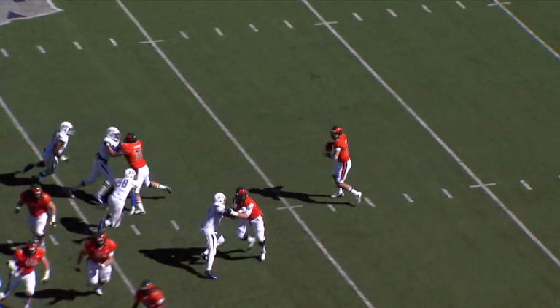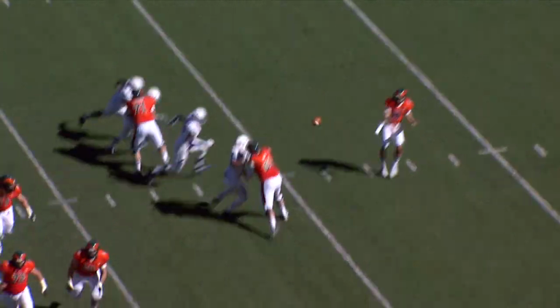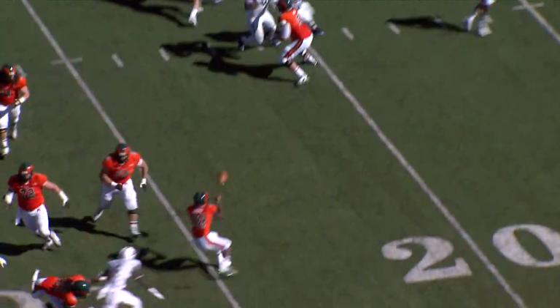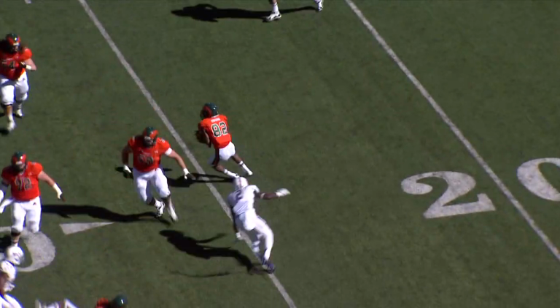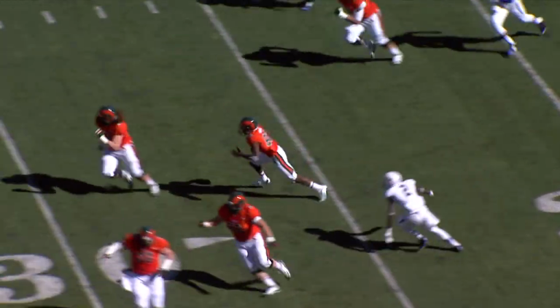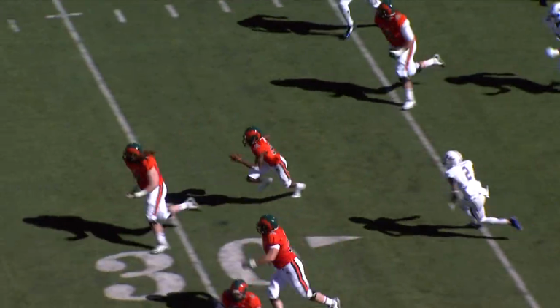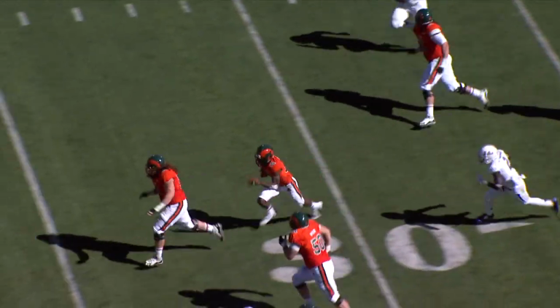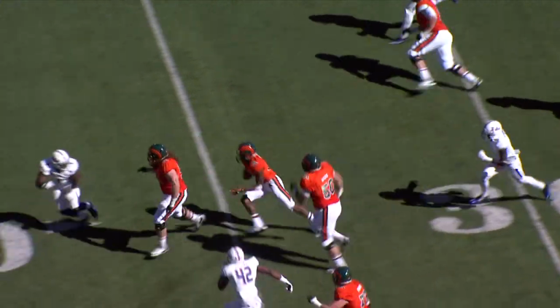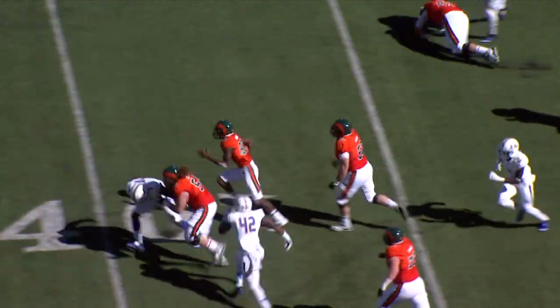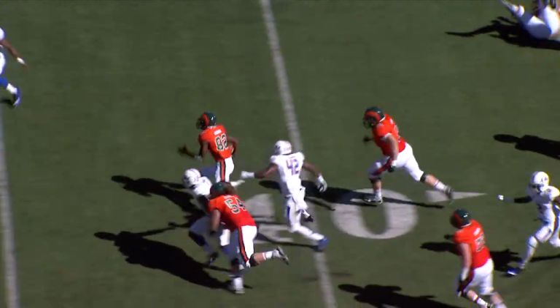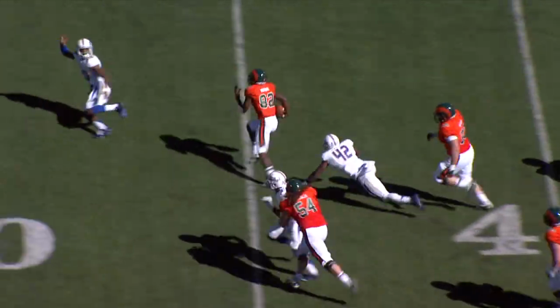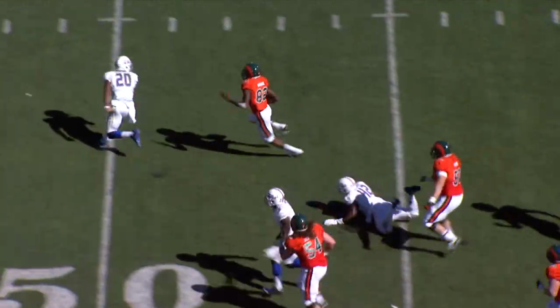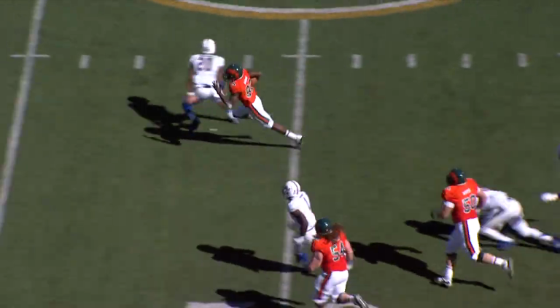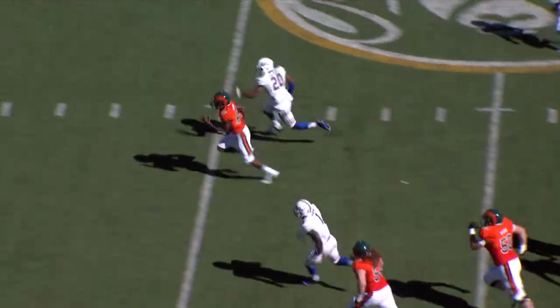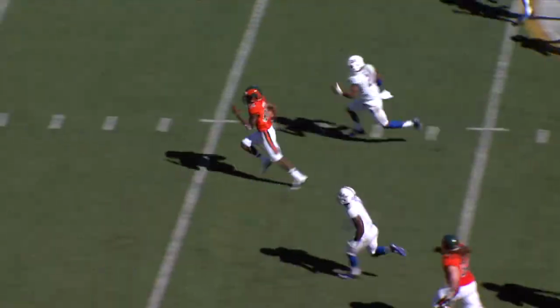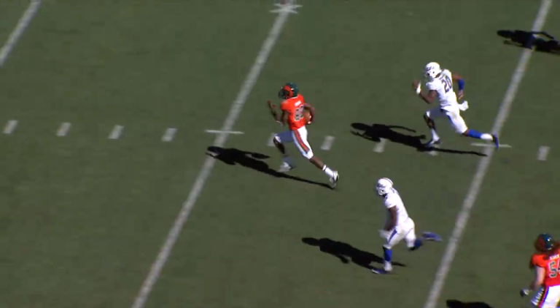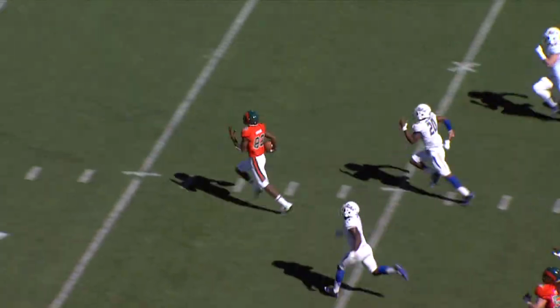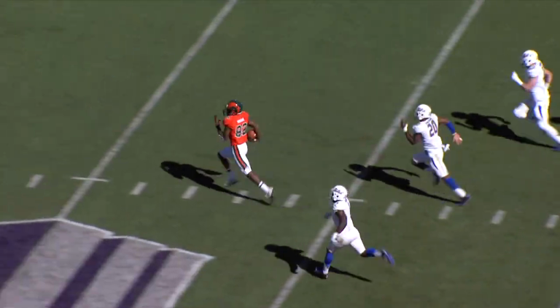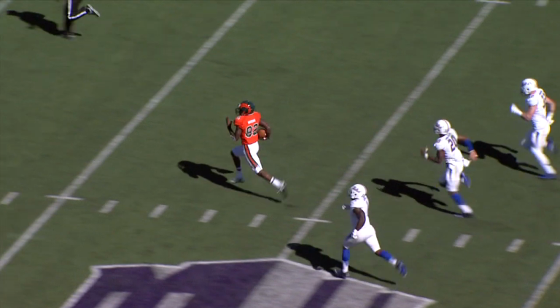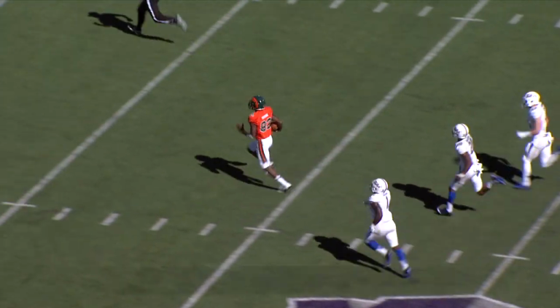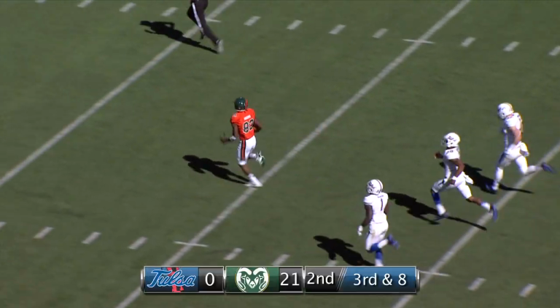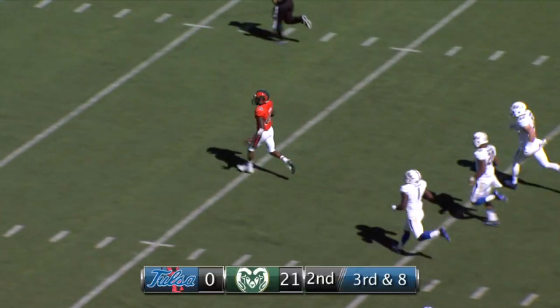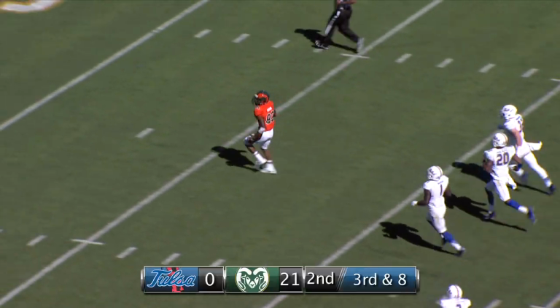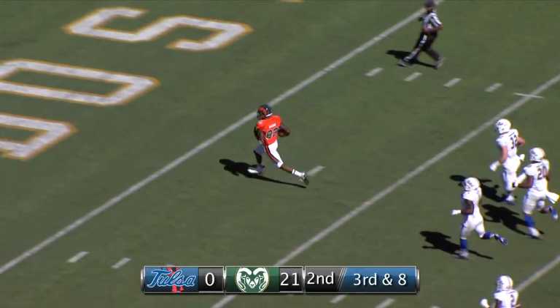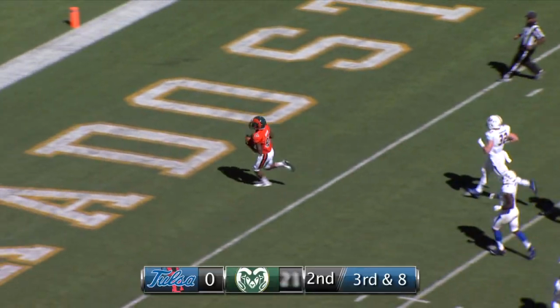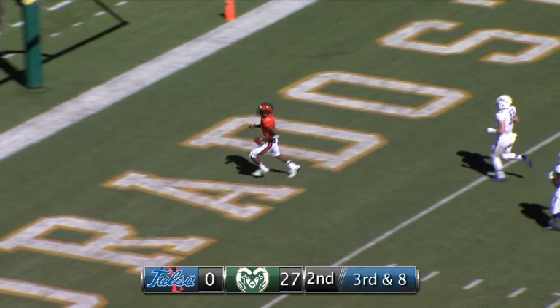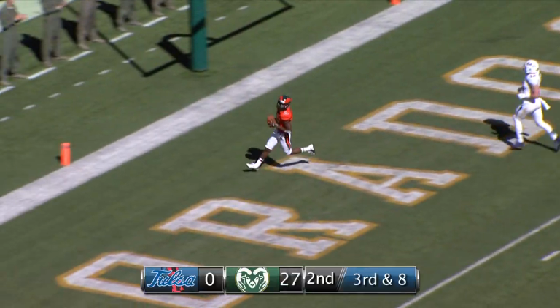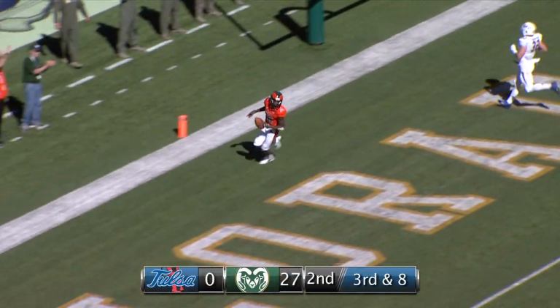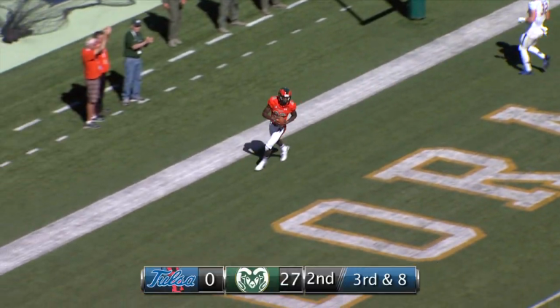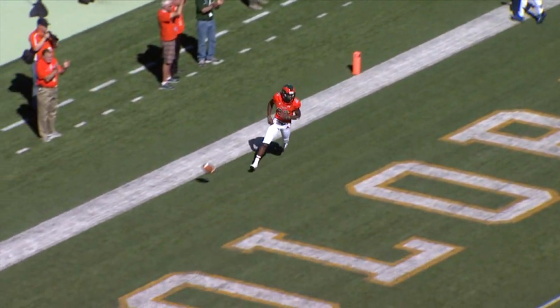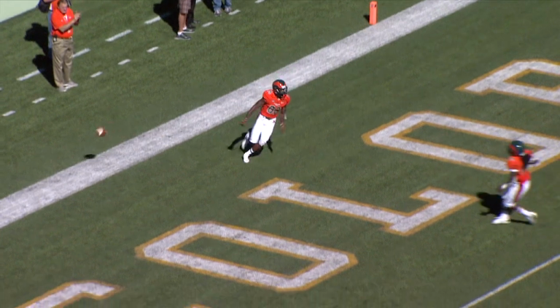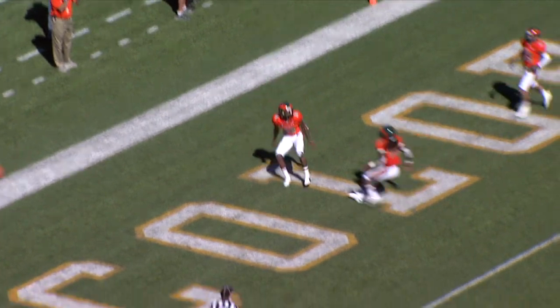Back to pass, Grayson throws a screen off the left side — caught by Higgins. 25, 30, blockers in front, 40, 45, 50, he cuts back, he's to the 30, 25, 20, 15, 10, 5 — touchdown. Rashard Higgins.